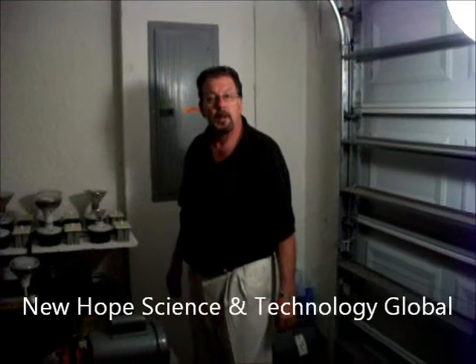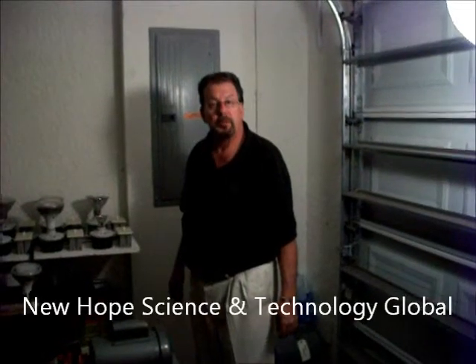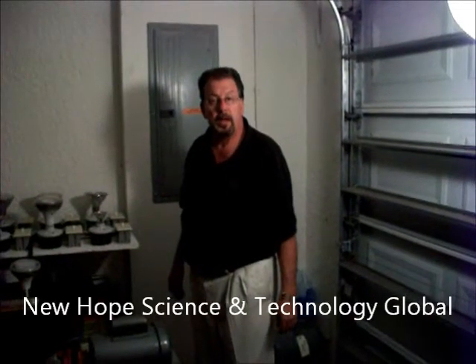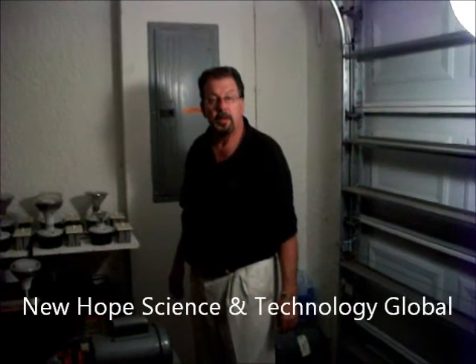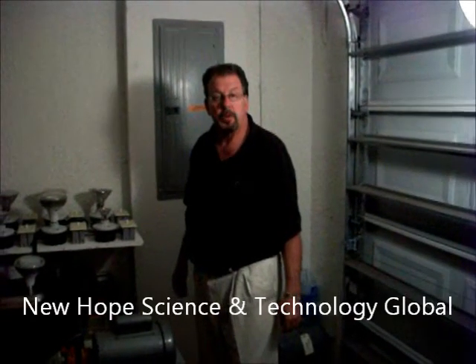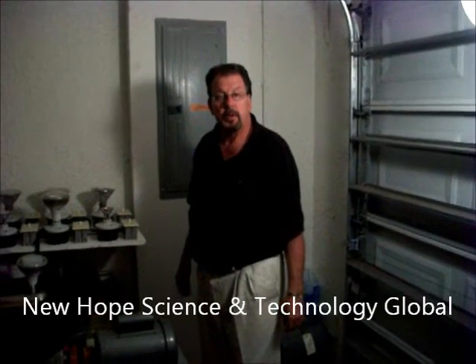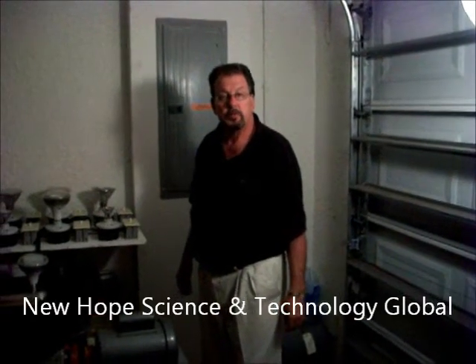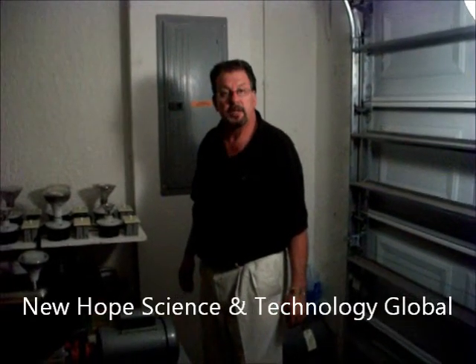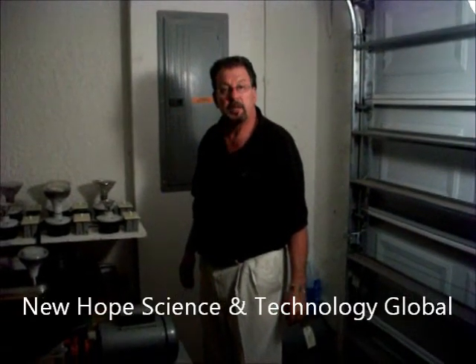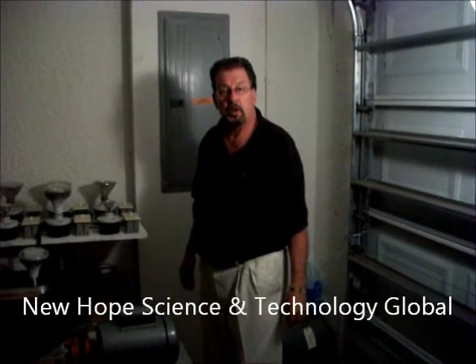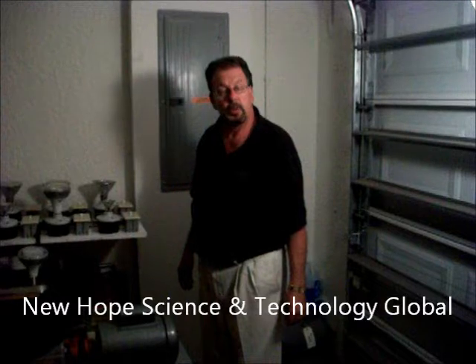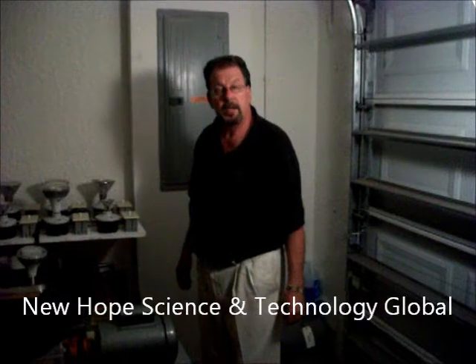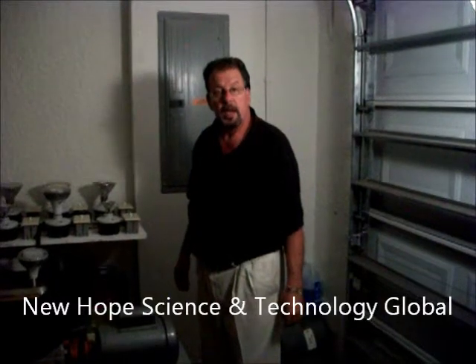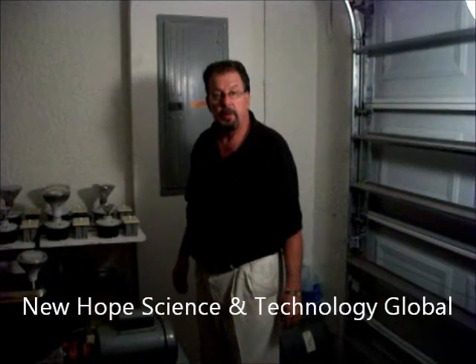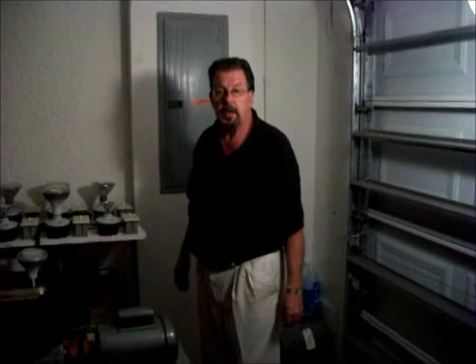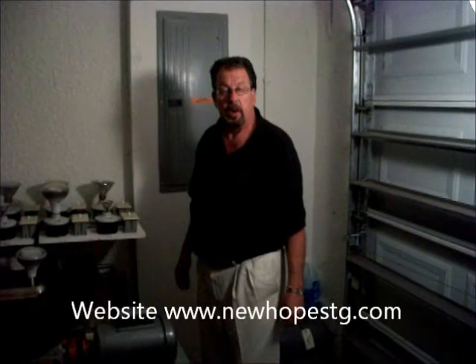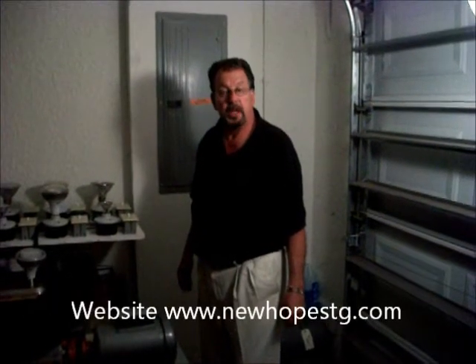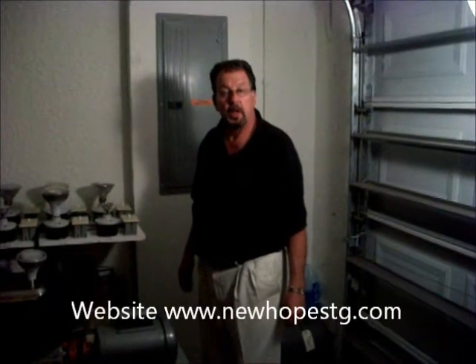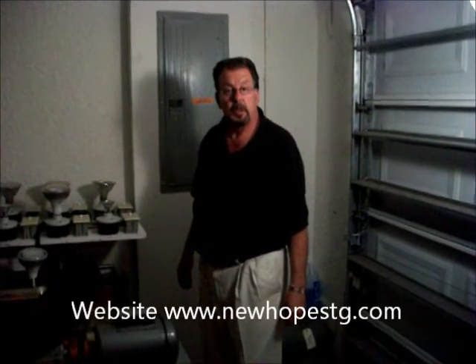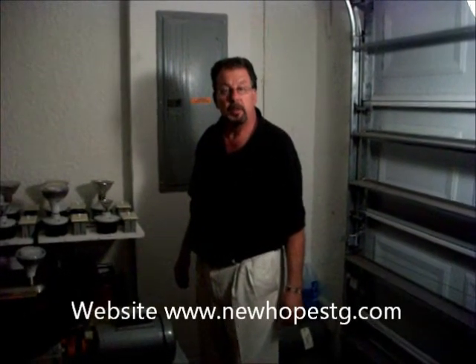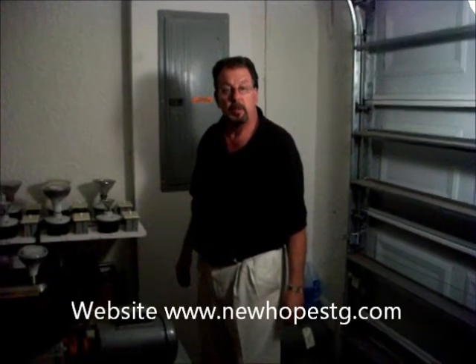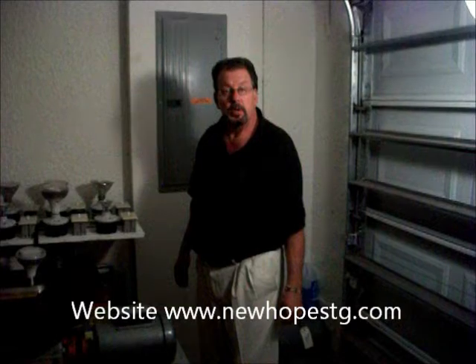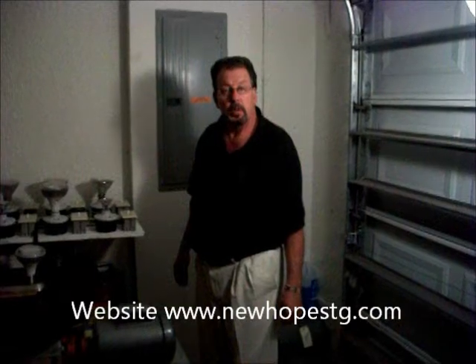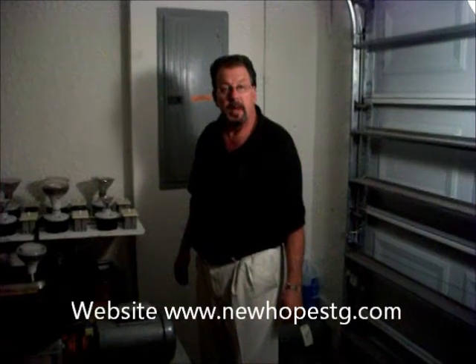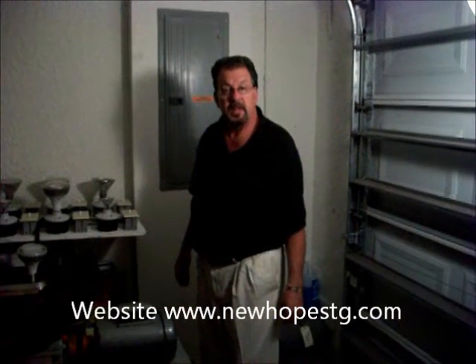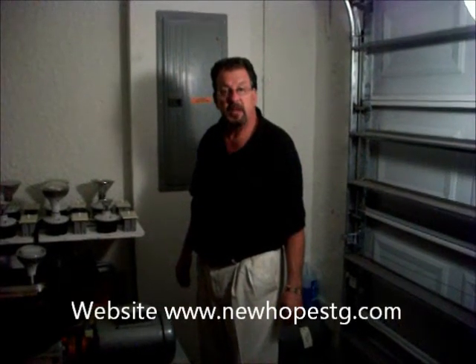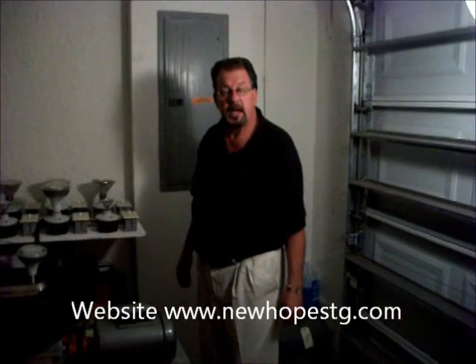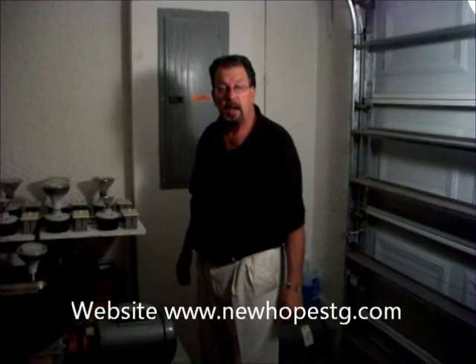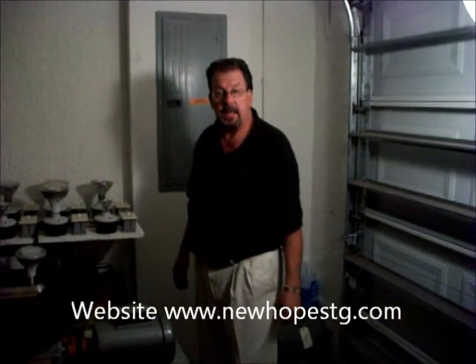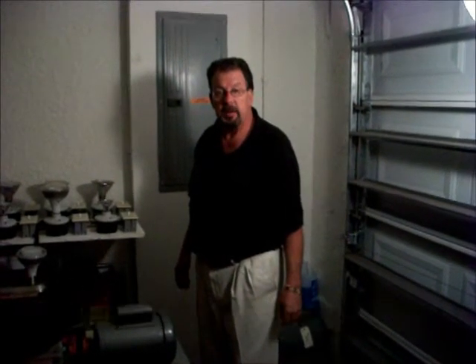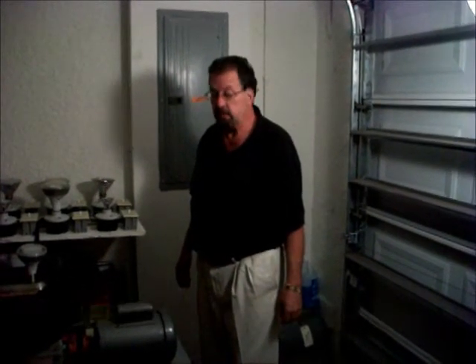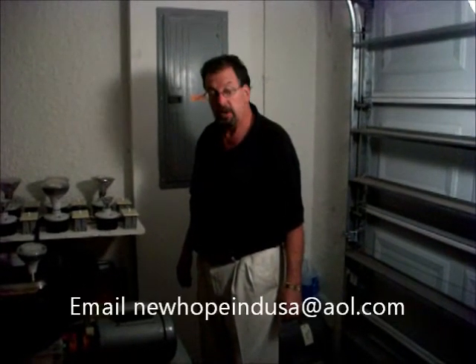Hello, my name is Brad. I'm with New Hope Science Technology Global, located in Fort Myers. Our website is www.NewHopeSTG.com, and that has our email address on it.